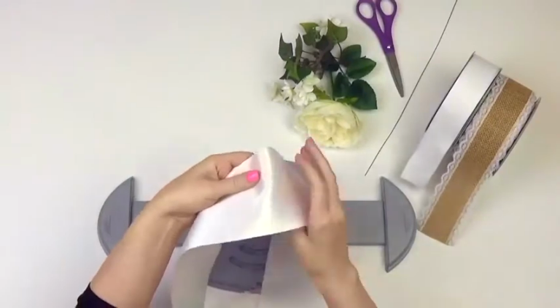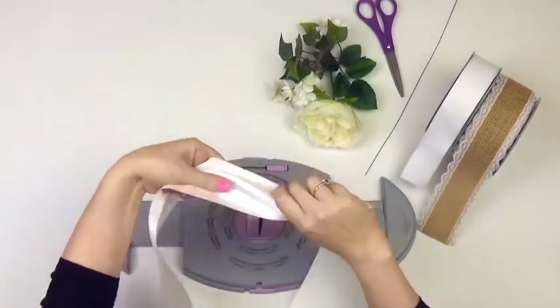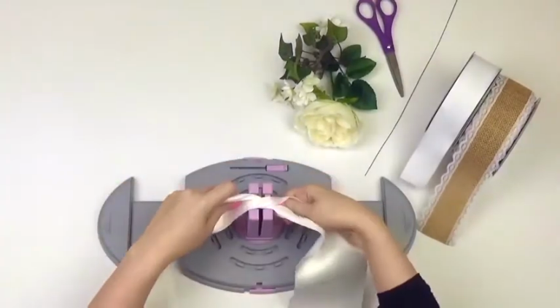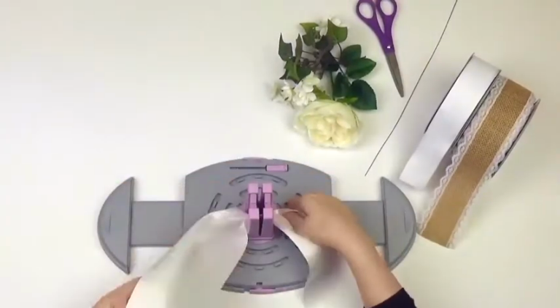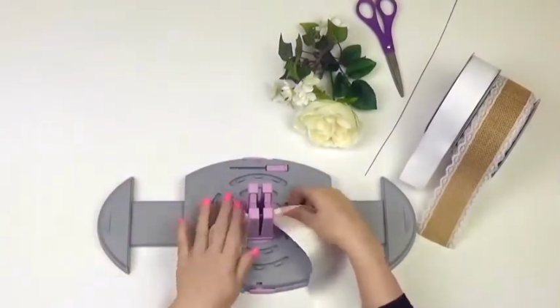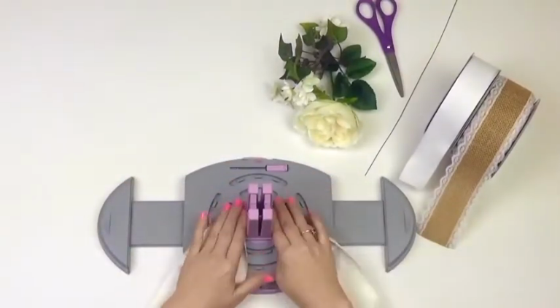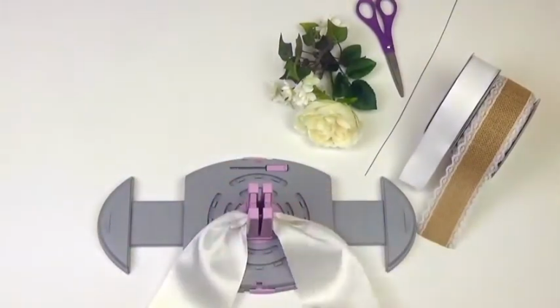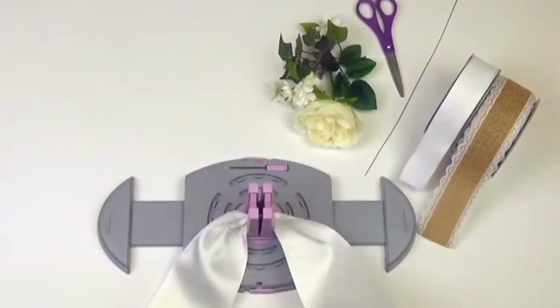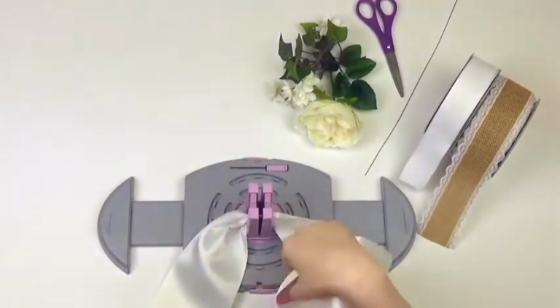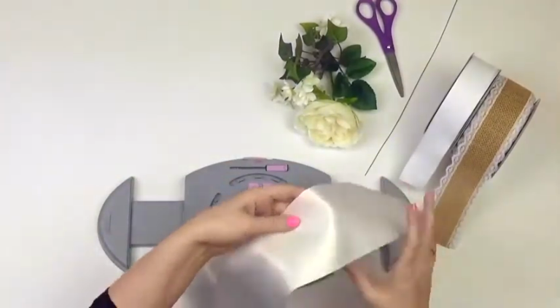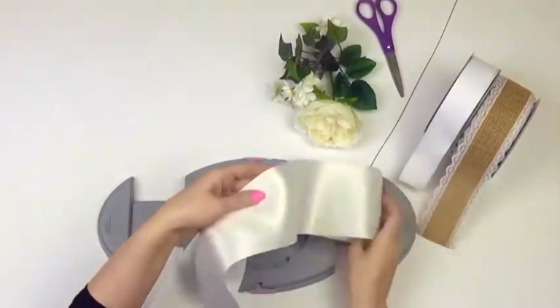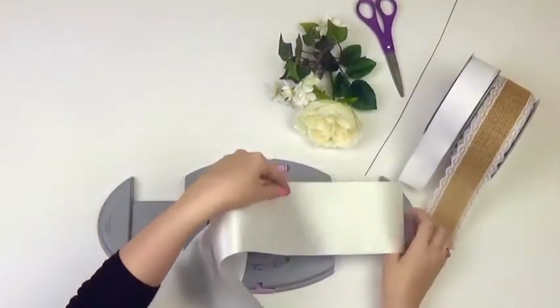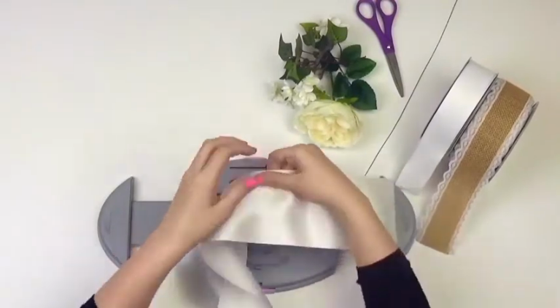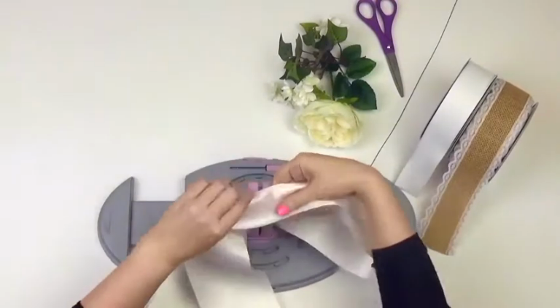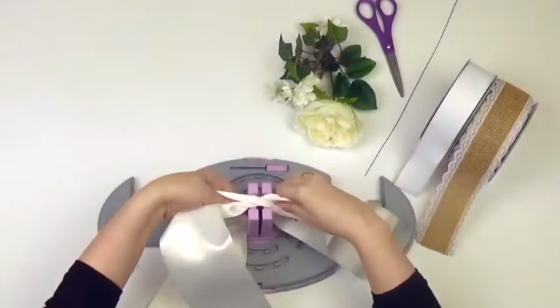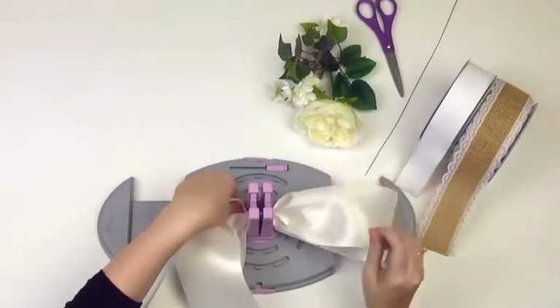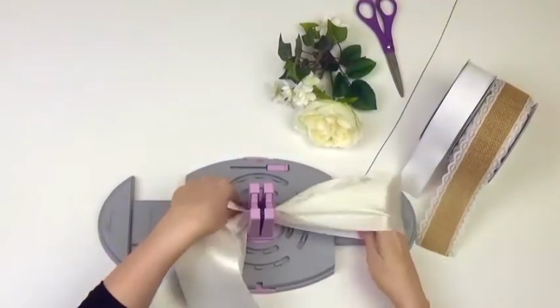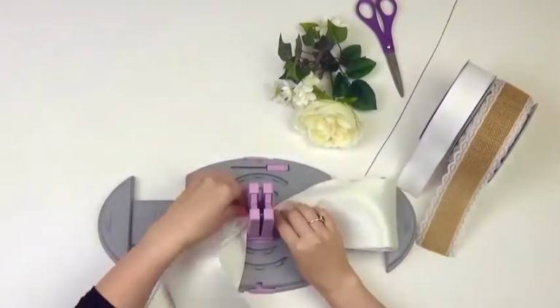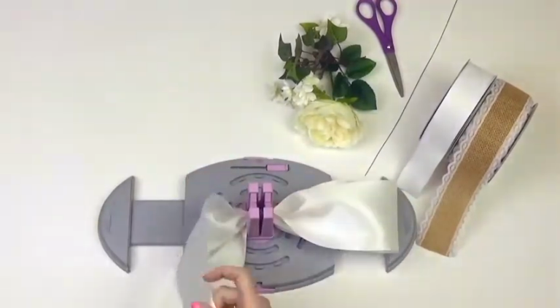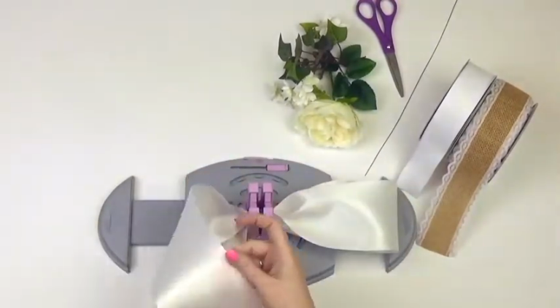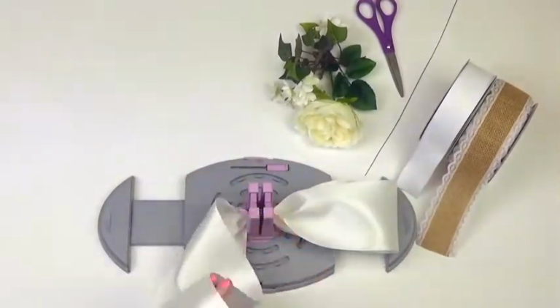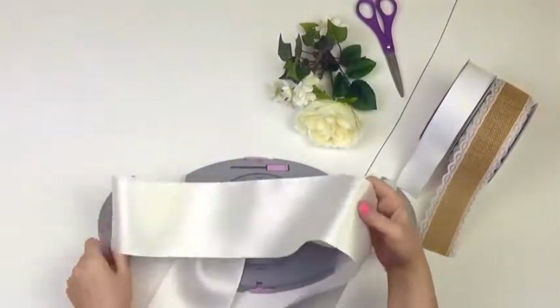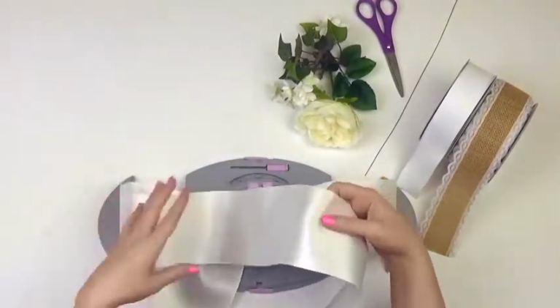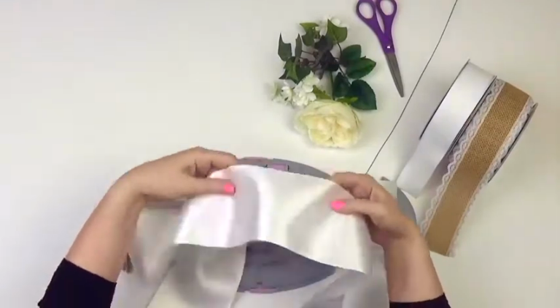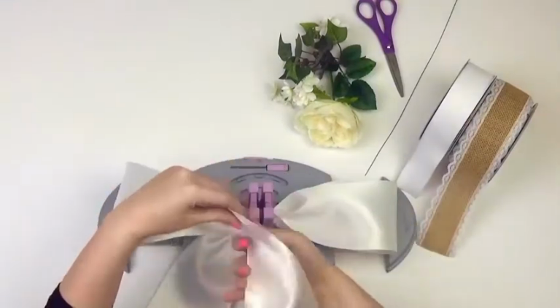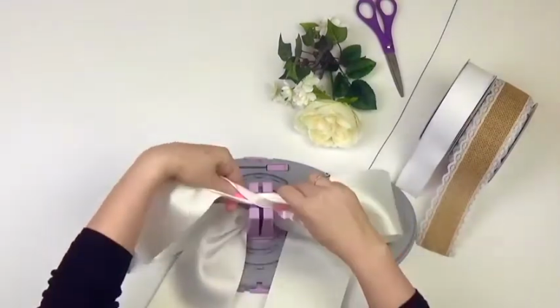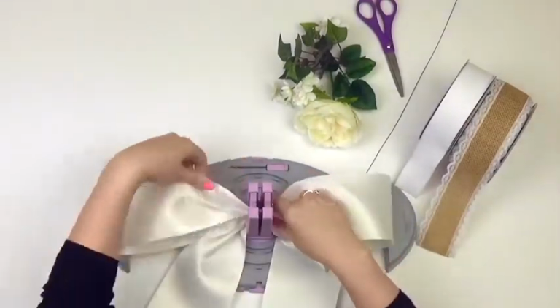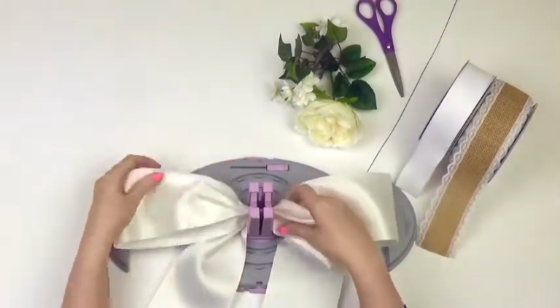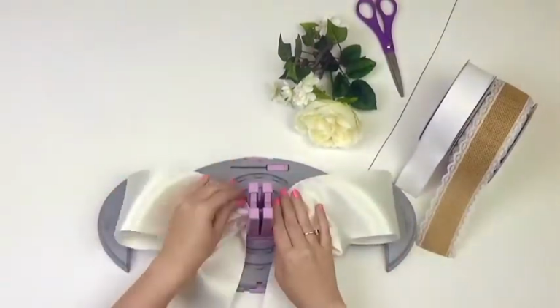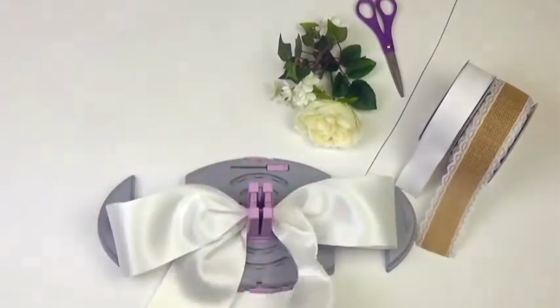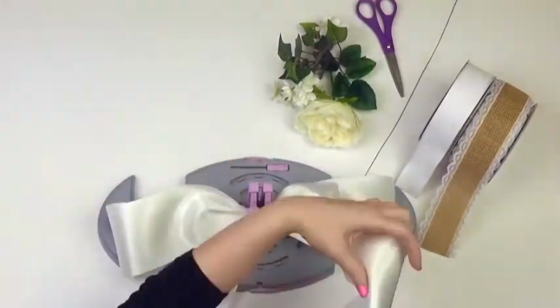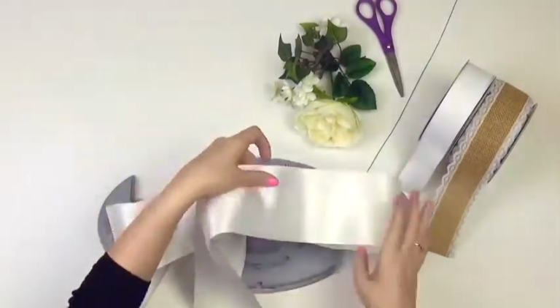Leaving long tails, twist the ribbon through the spring-loaded center, creating 8-inch loops. You will have three loops on each side. As you can see, the Bow Genius really makes it easy to work with those wider width ribbons.